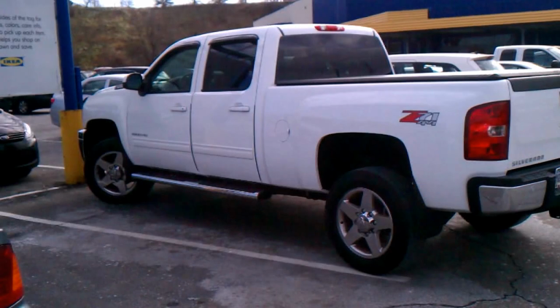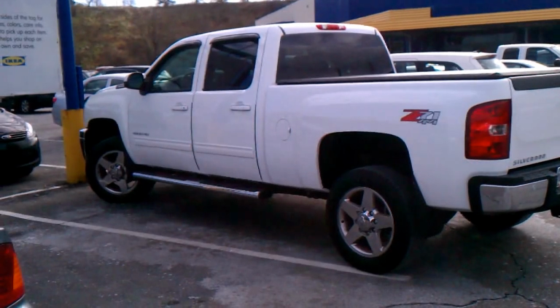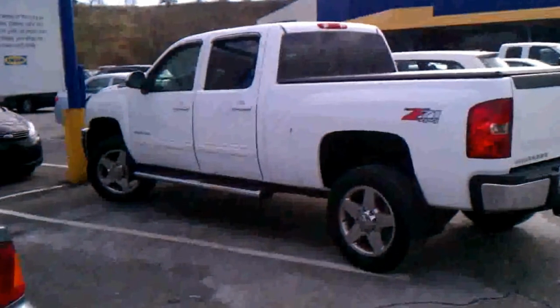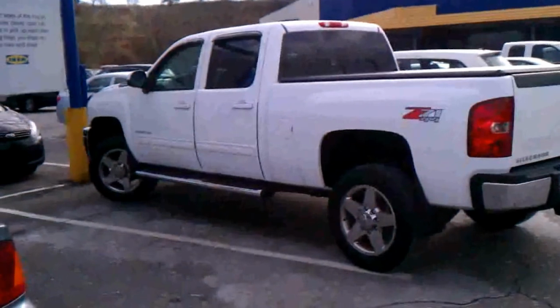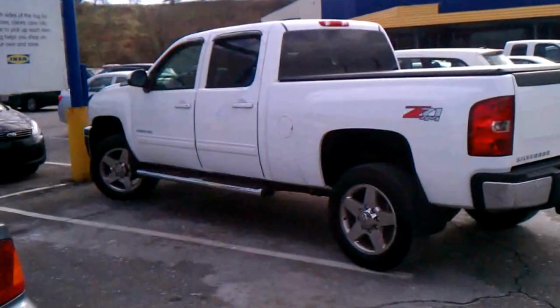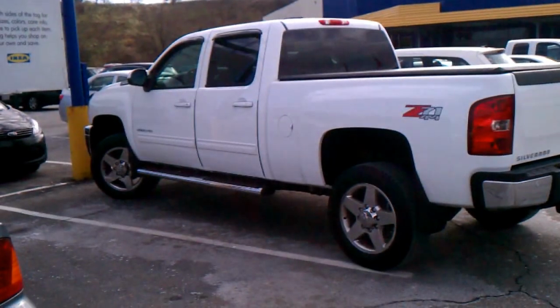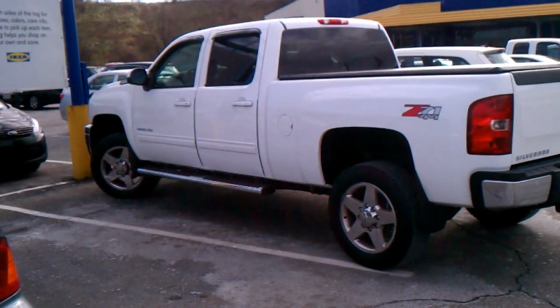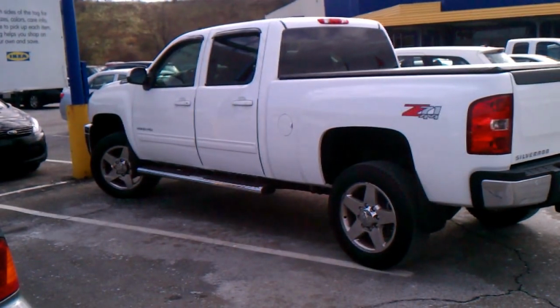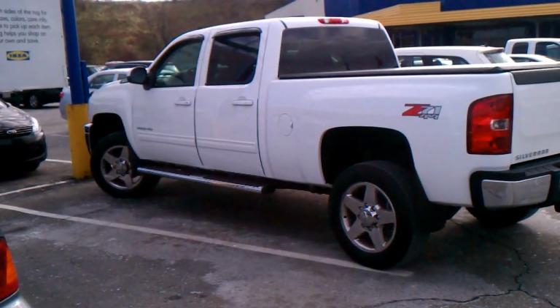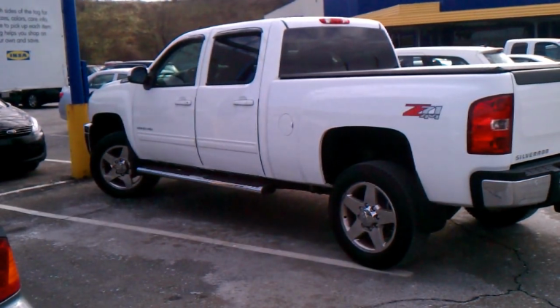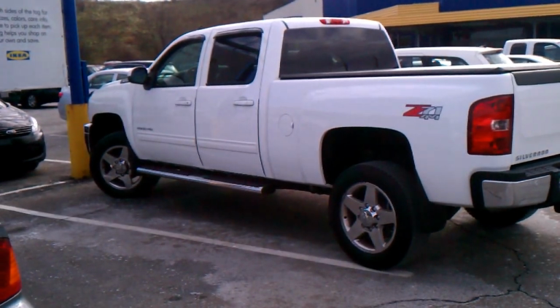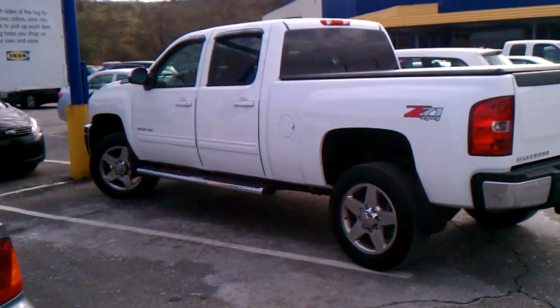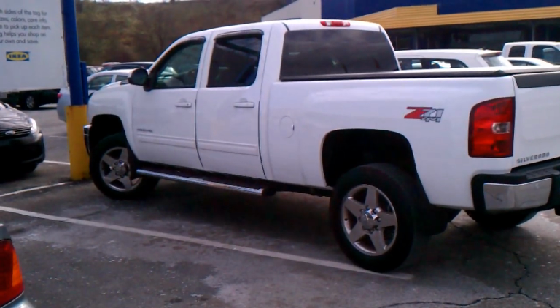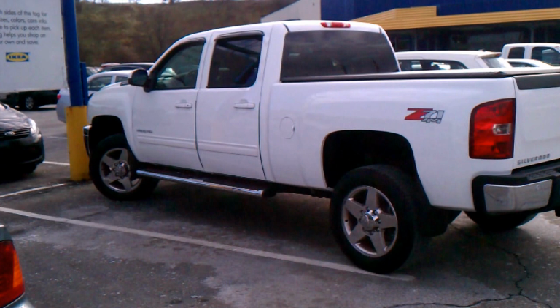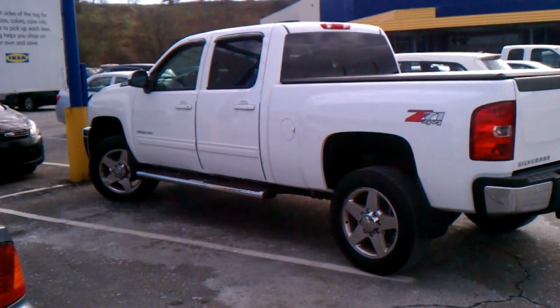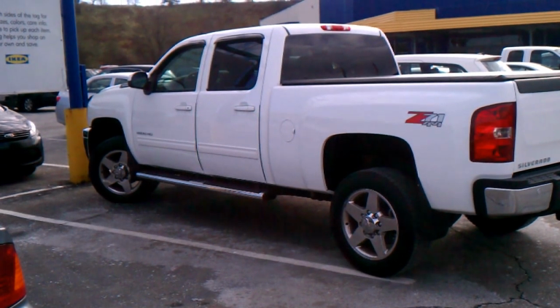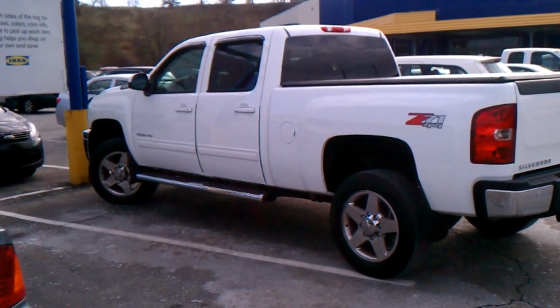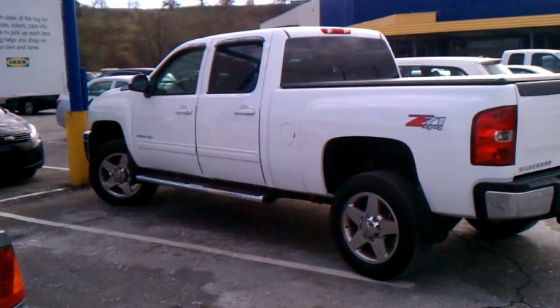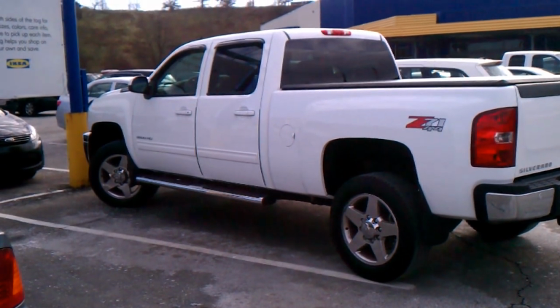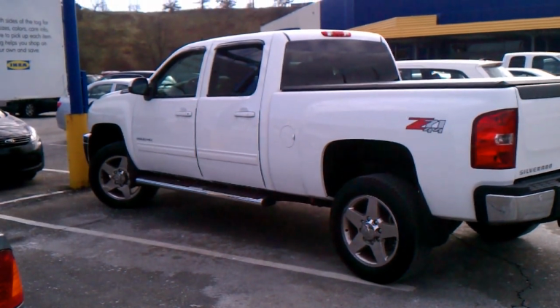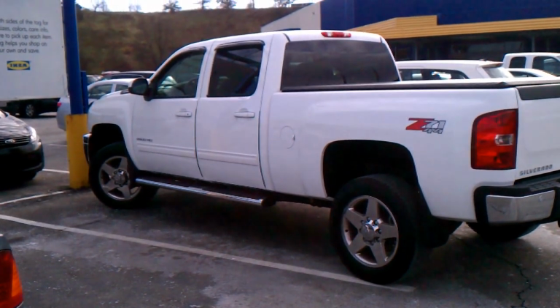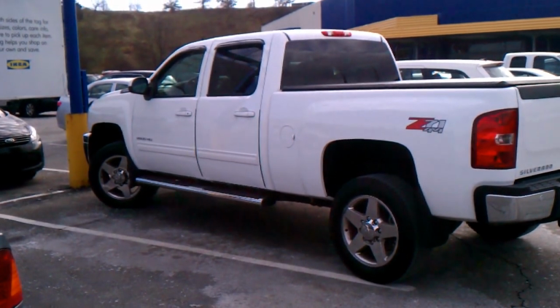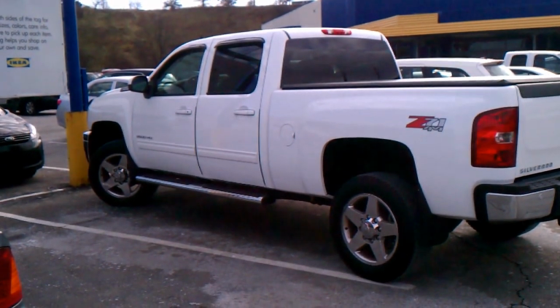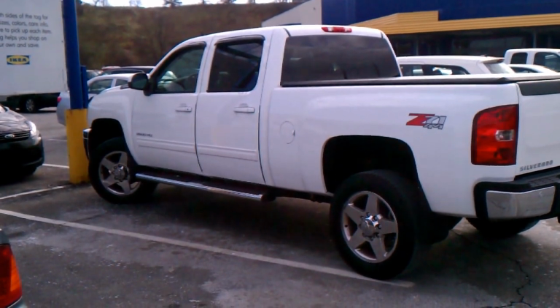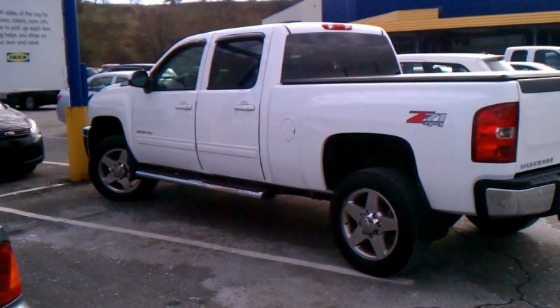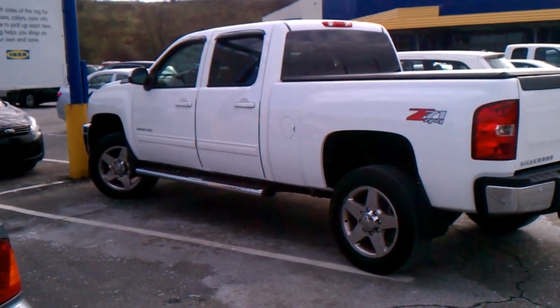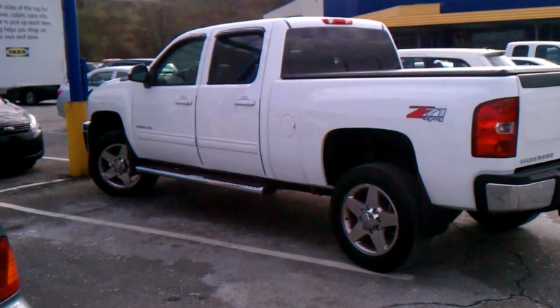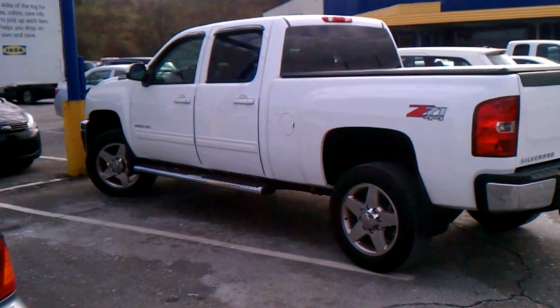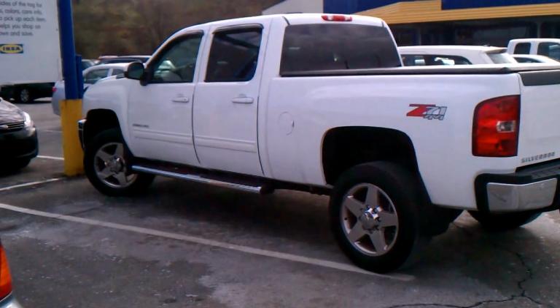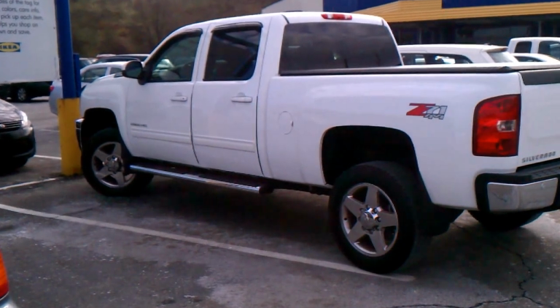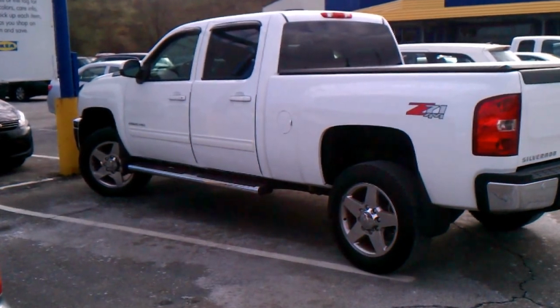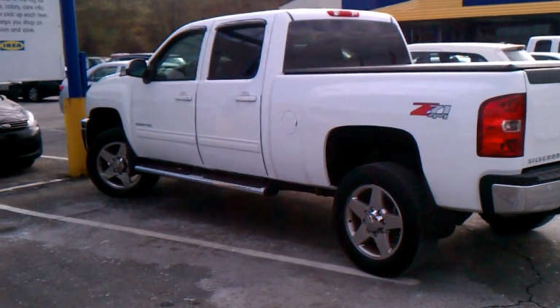You'll have to excuse me because it's a little windy out, but this is a step-by-step guide on how to get your brand new truck keyed. Step one: pull into a parking spot blocking three others.